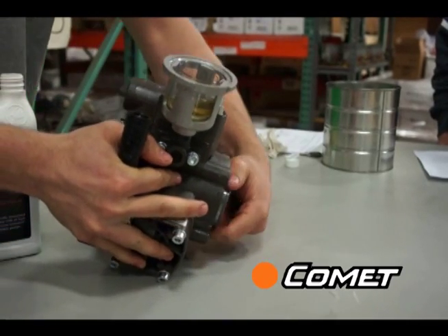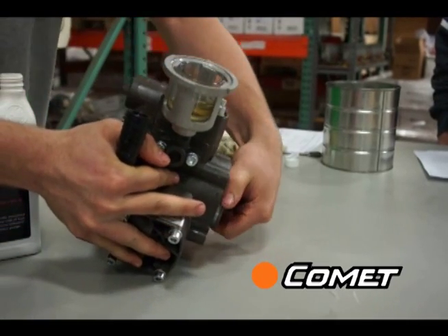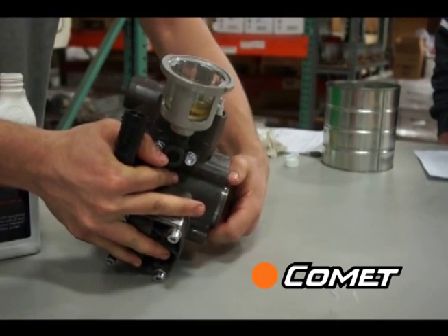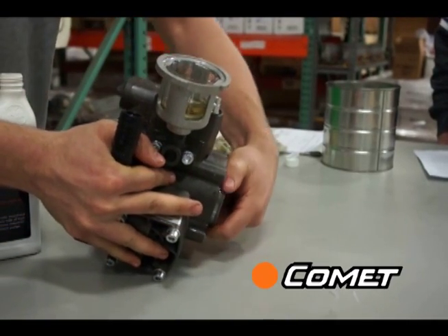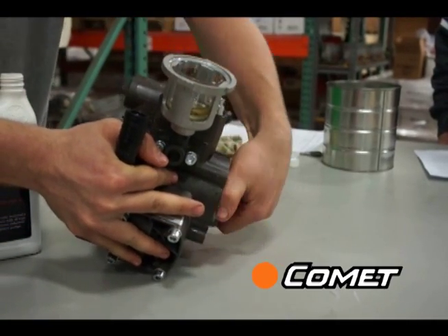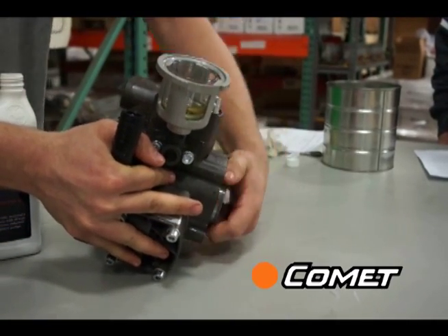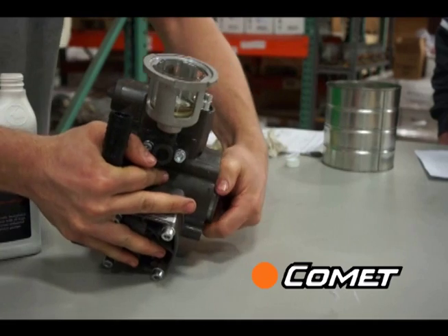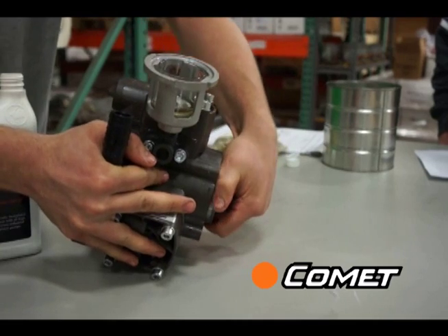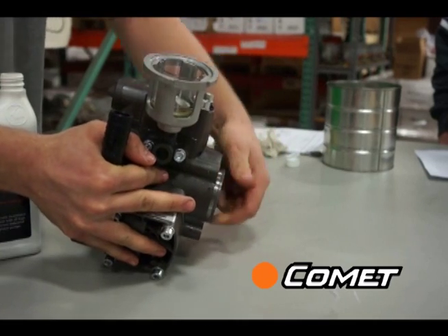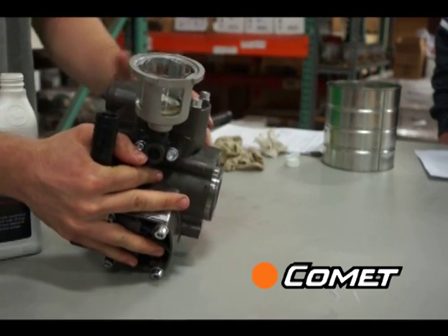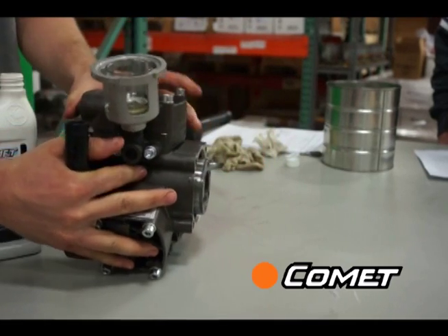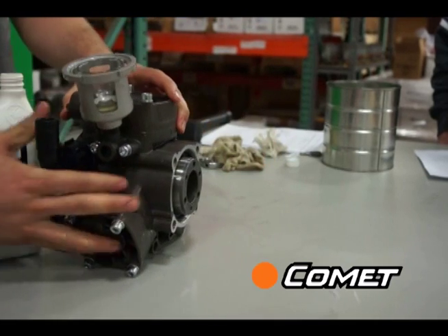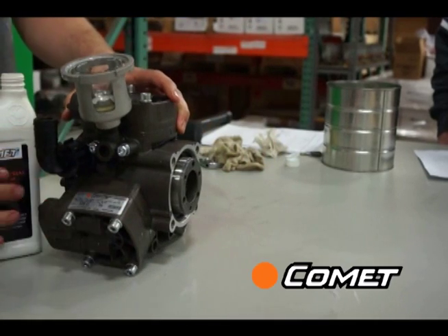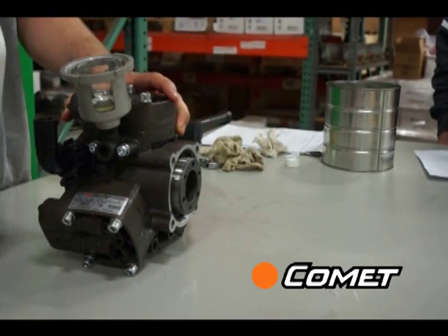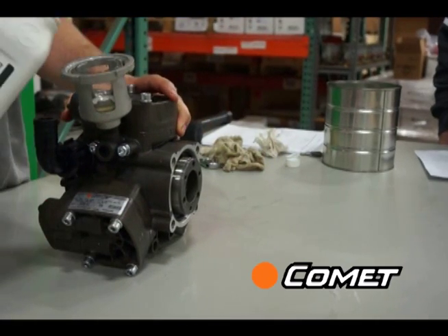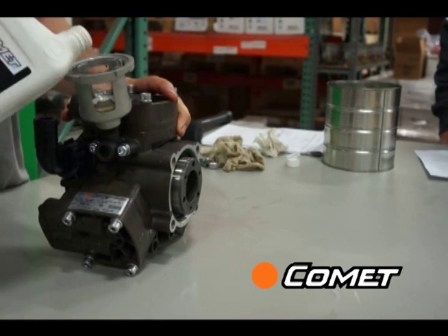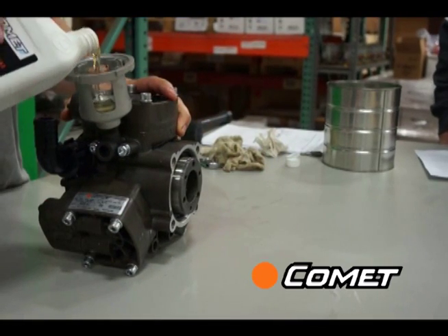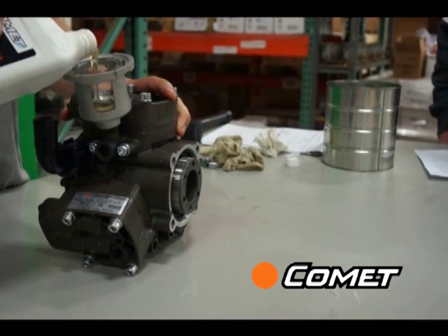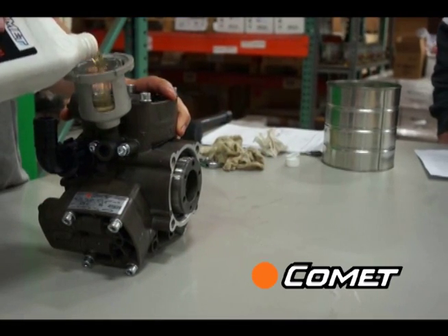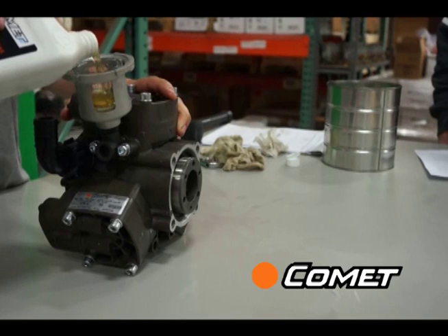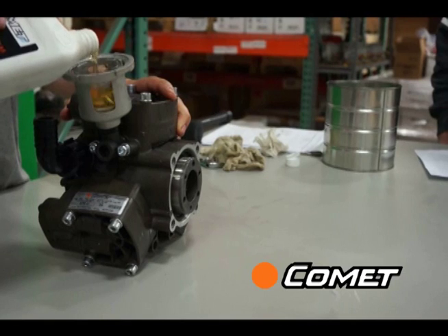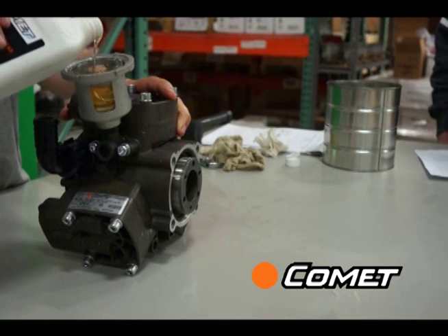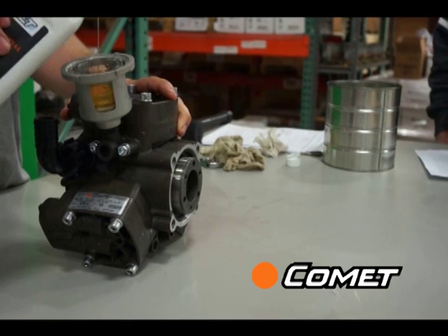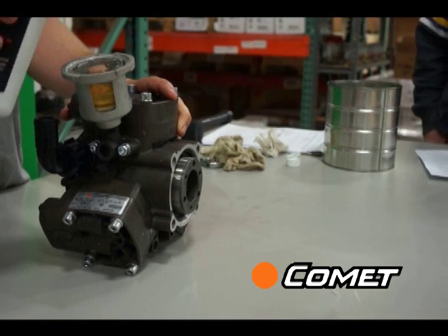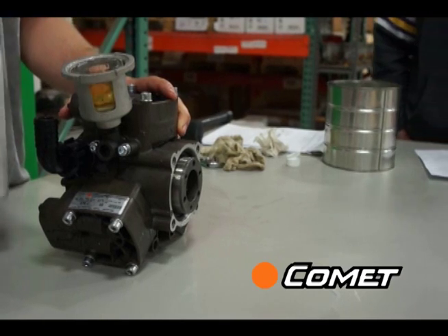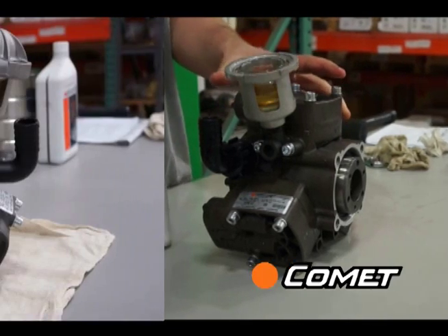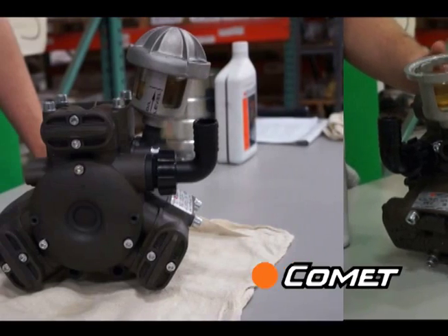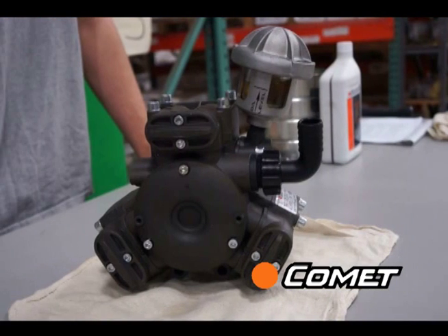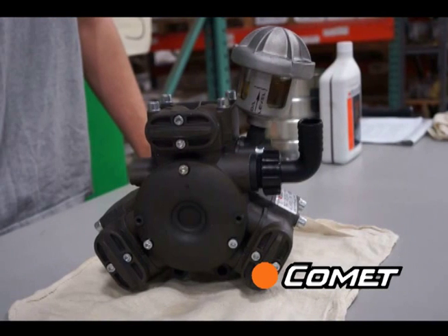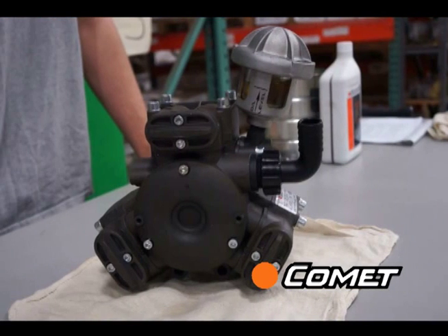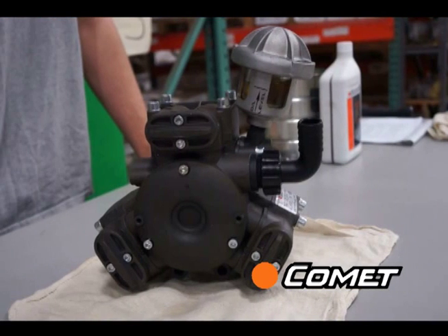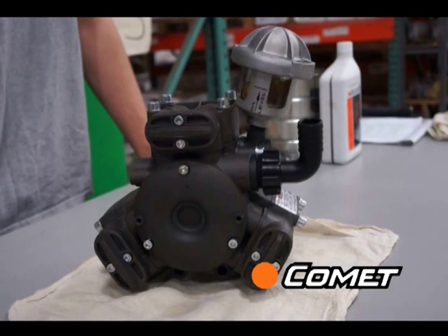Failure to do this will result in a premature diaphragm failure and/or the oil turning milky white even though the diaphragm is not broken. You are now done and ready to install your pump.